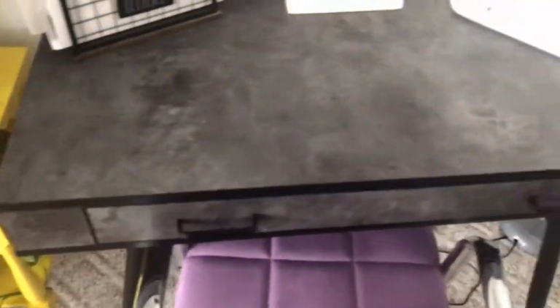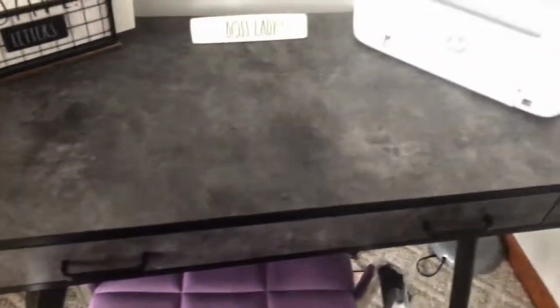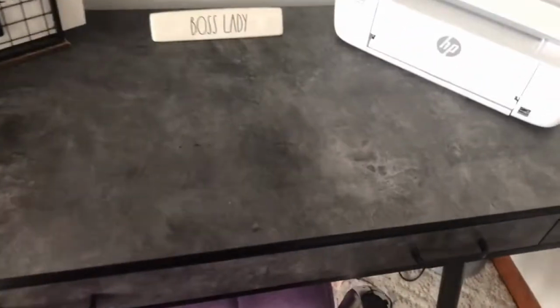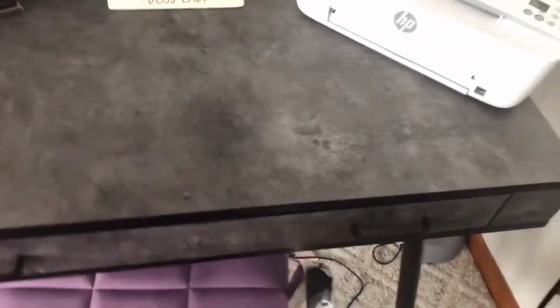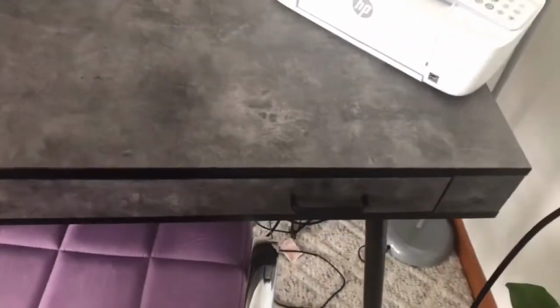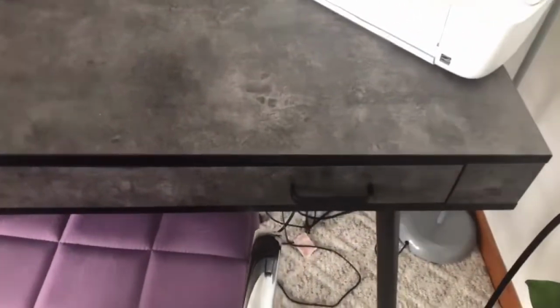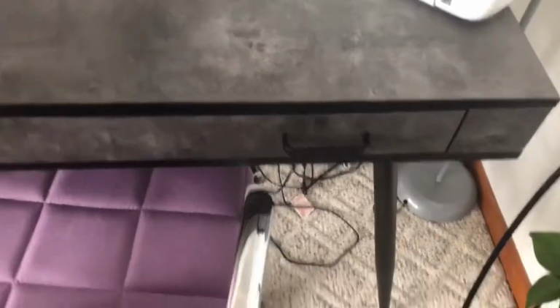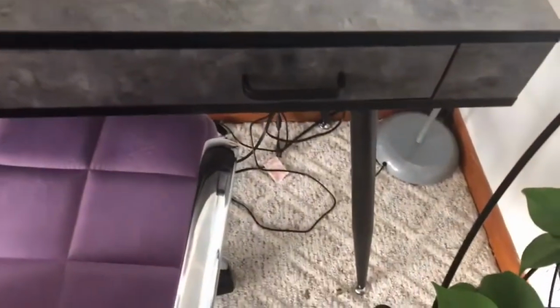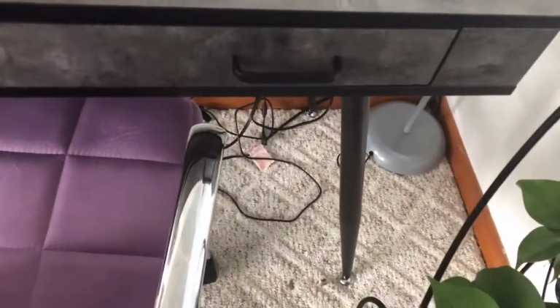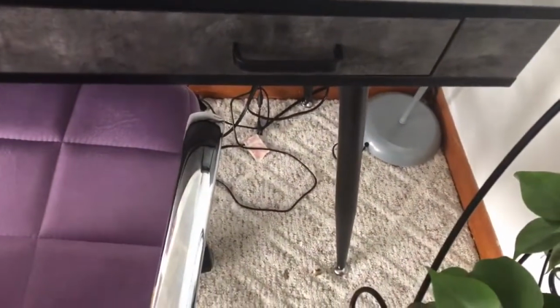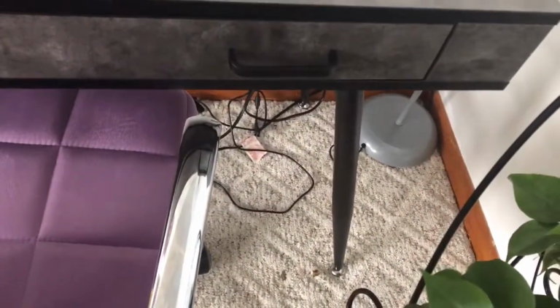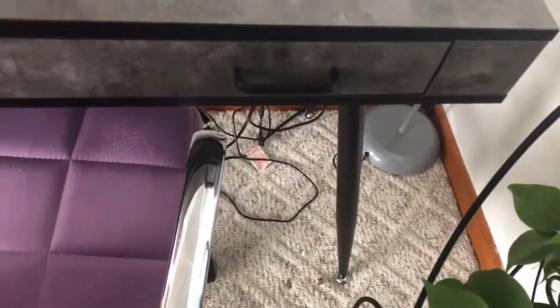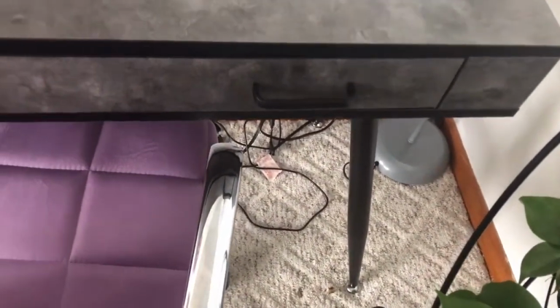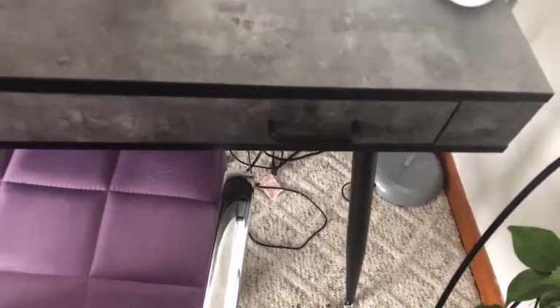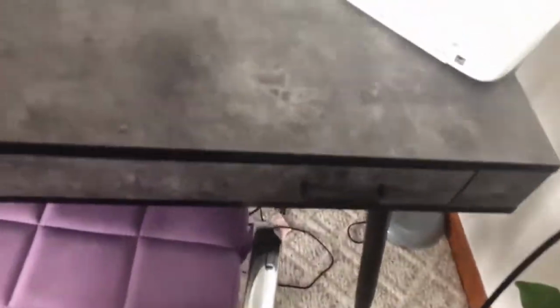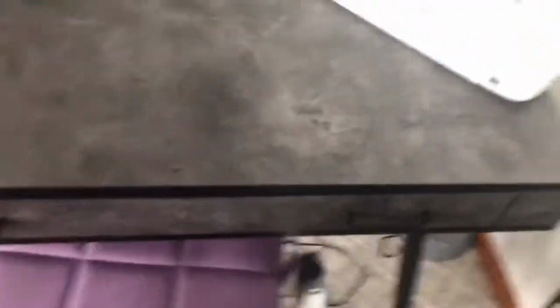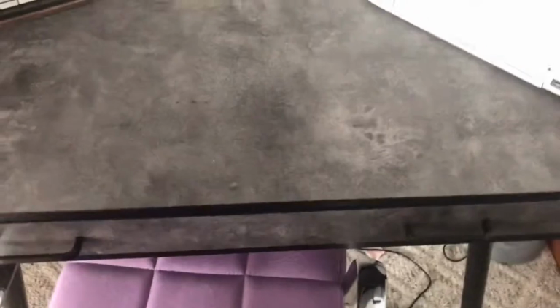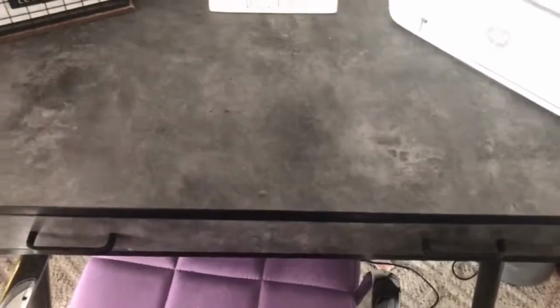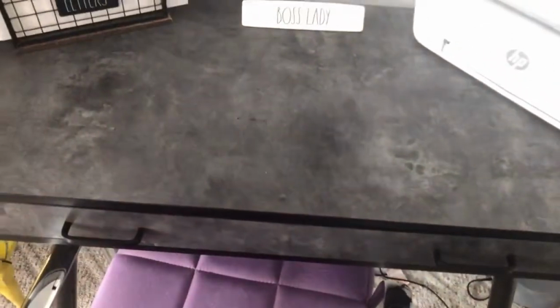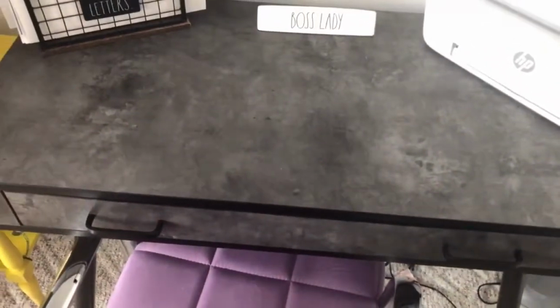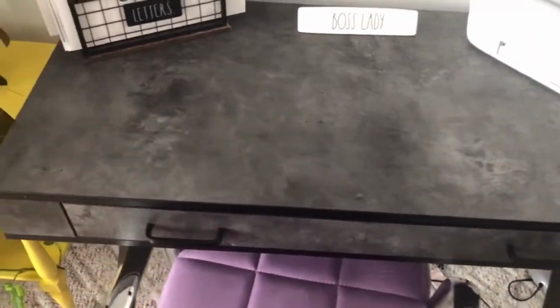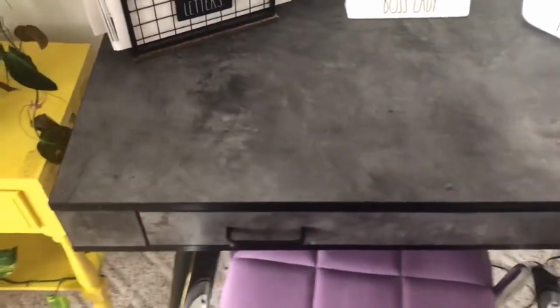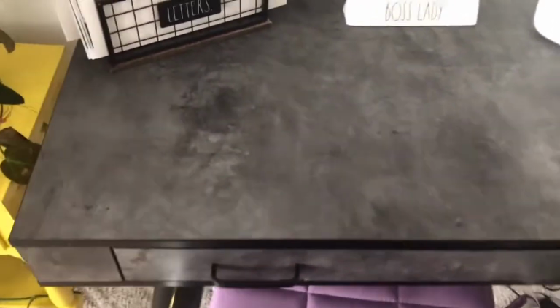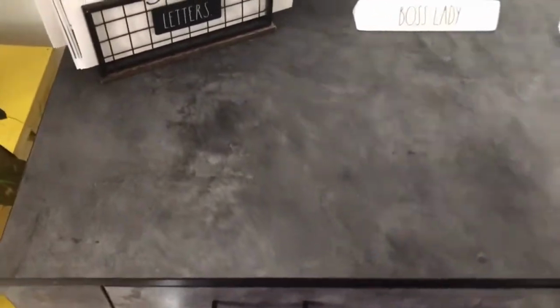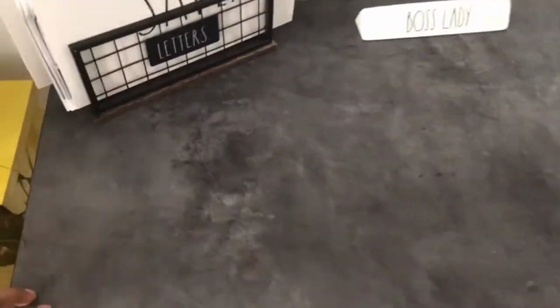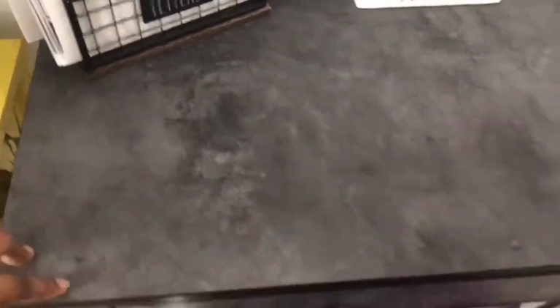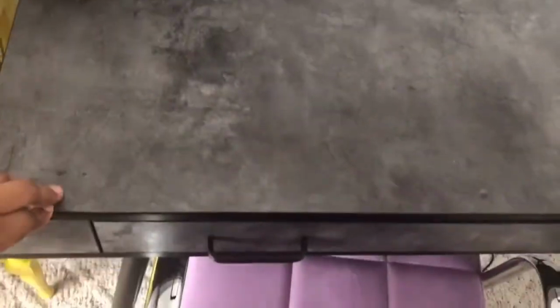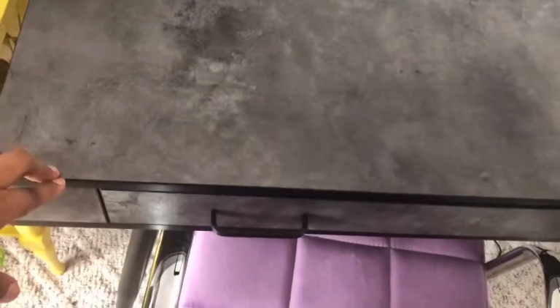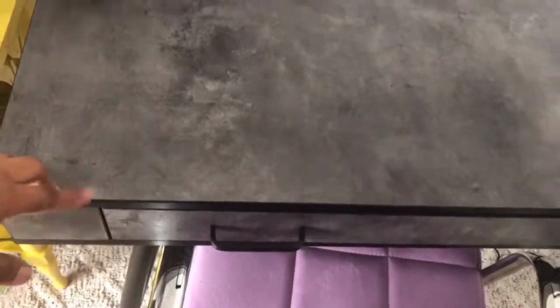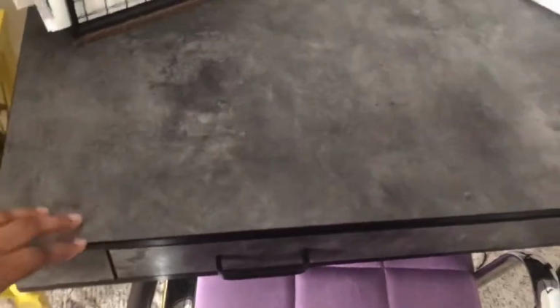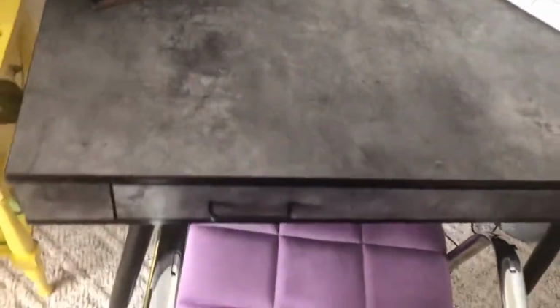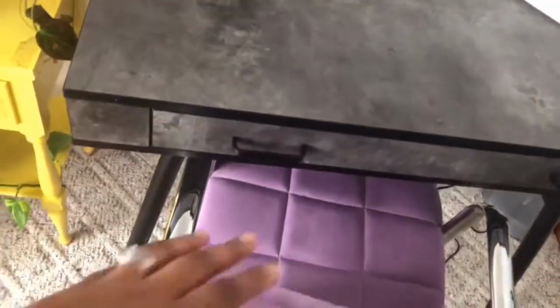The desk here has a faux cement look with industrial-type legs. It actually came from Big Lots. I really liked it because of the gray color and the black trim — I think it's a nice contrast to the softer look of the chair.